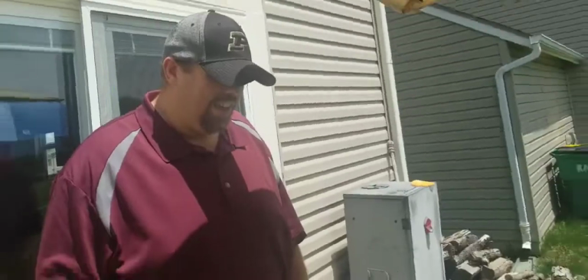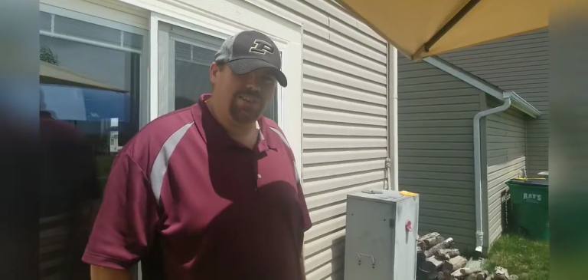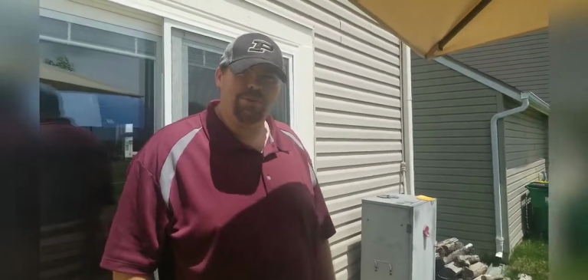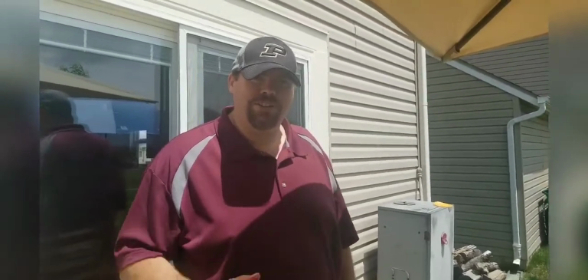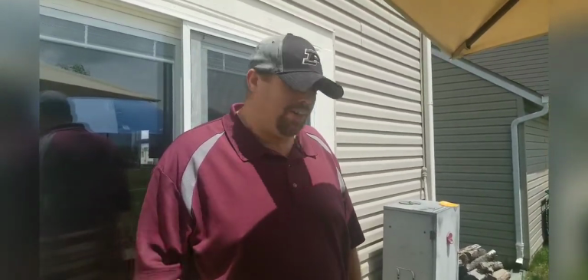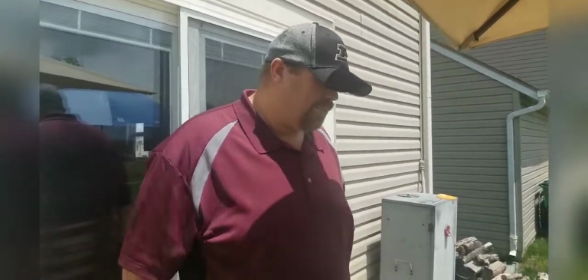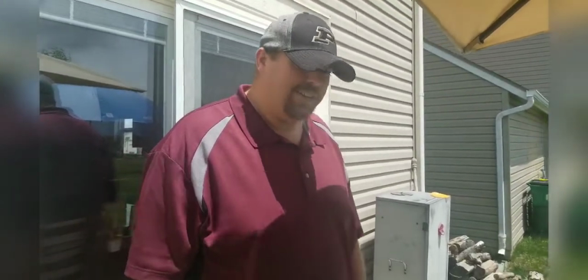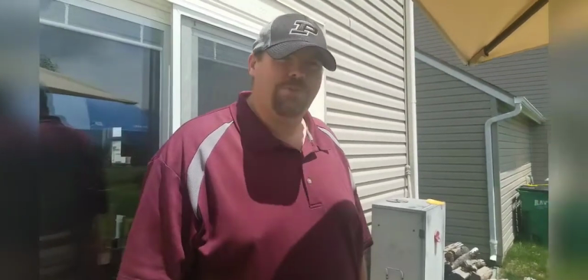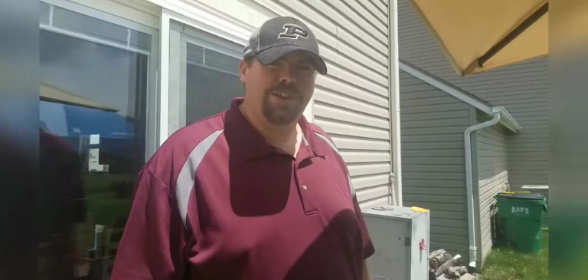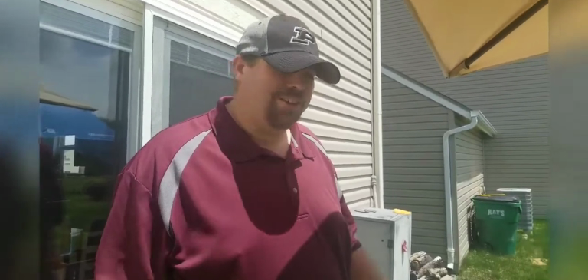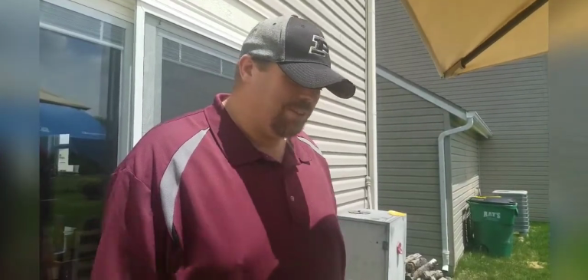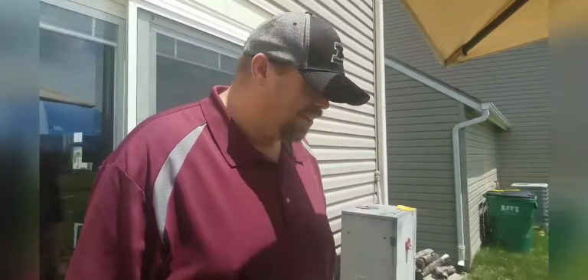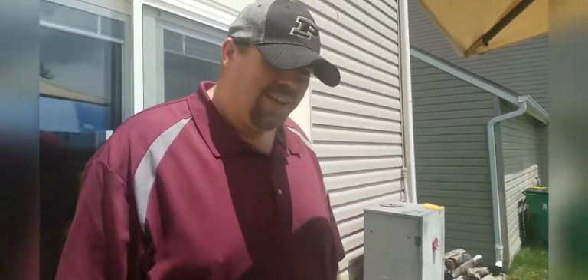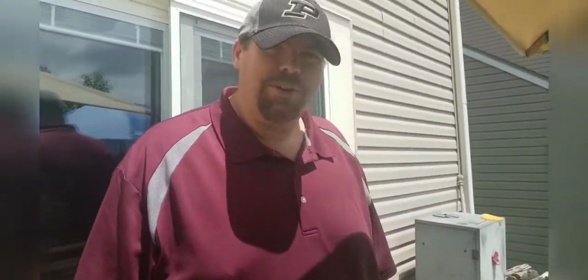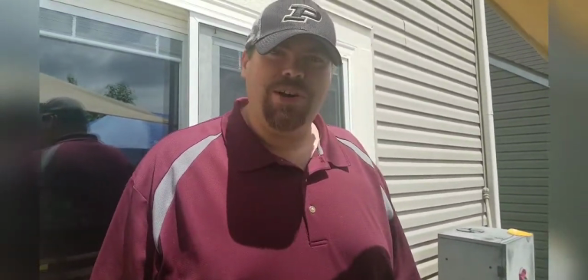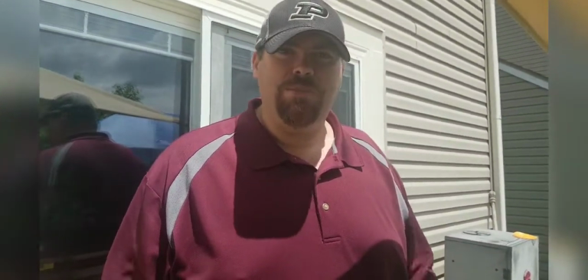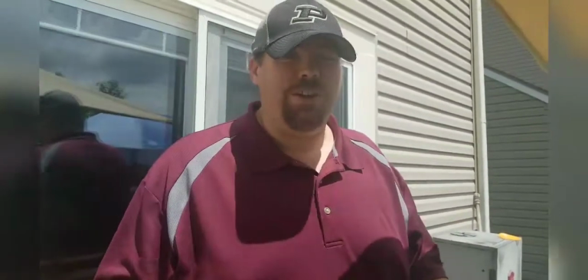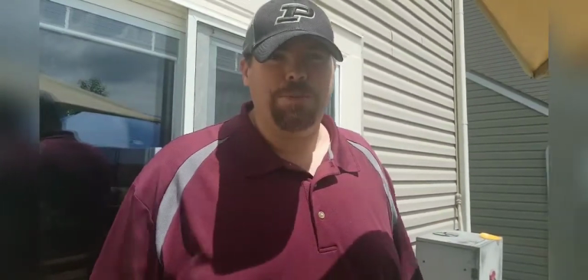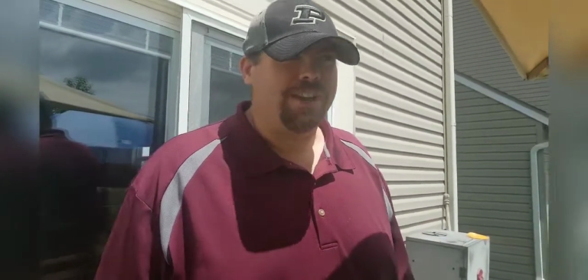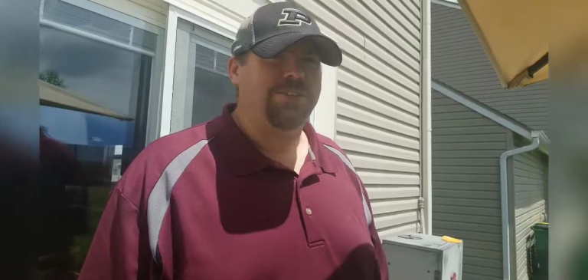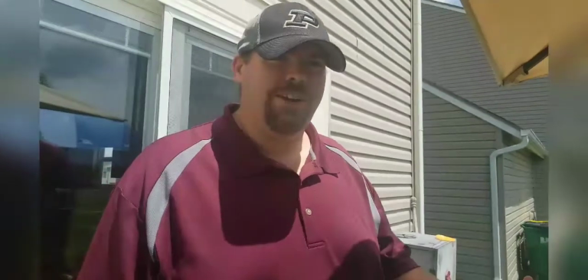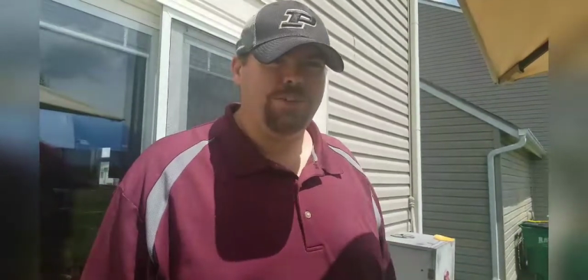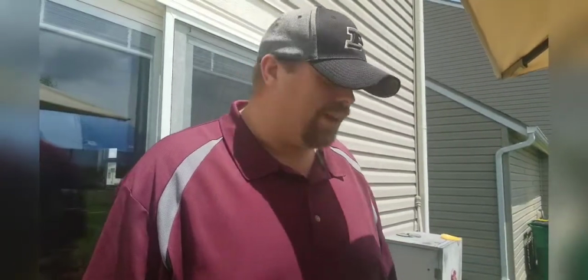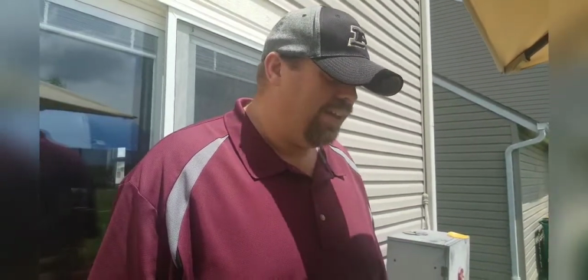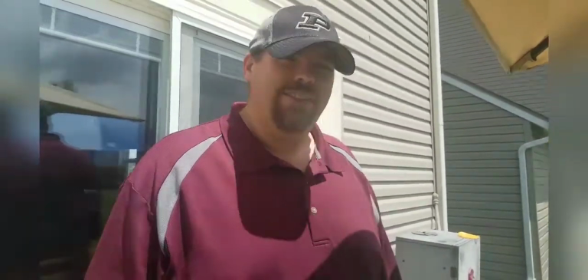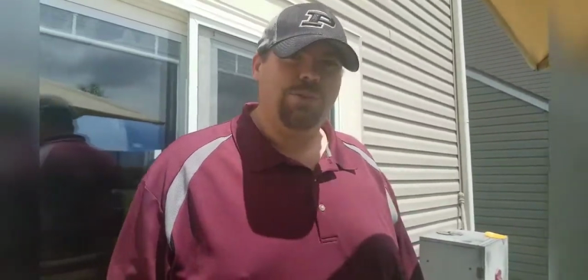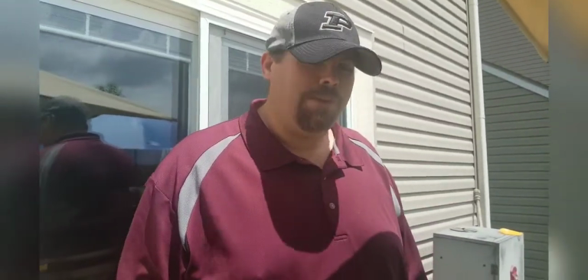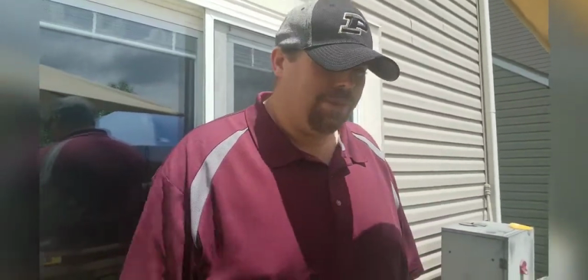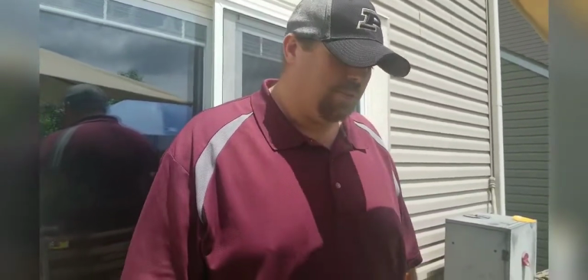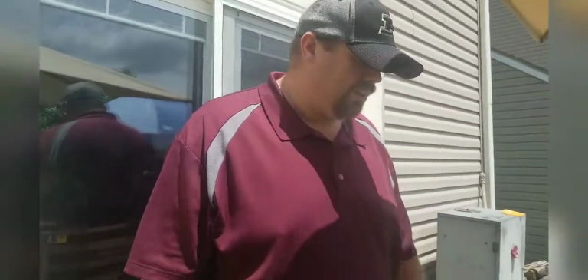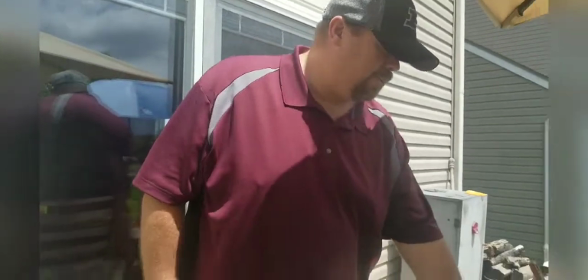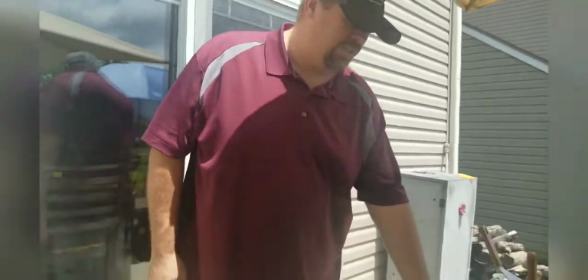Hey guys, so today we're going to do a rendition of a hamburger. I decided to do it for Memorial Day weekend, just something a little bit fun. We're going to do what we call a garbage burger. Actually, when I used to work at a different restaurant back in the day, this was a really popular hamburger. So we're going to get that going for us here.